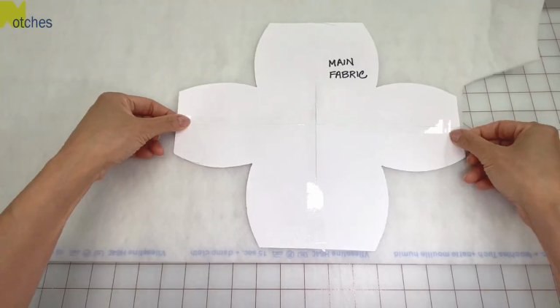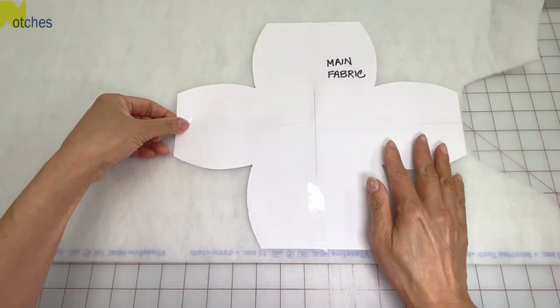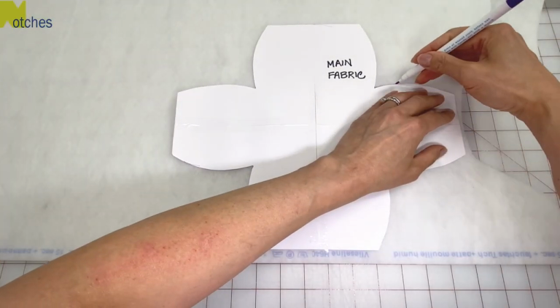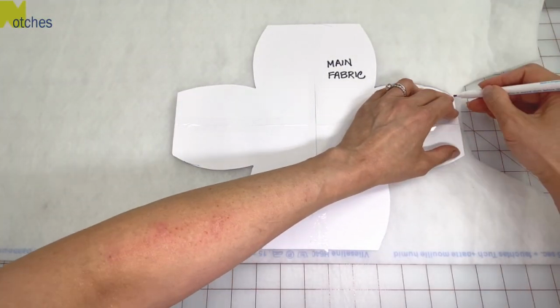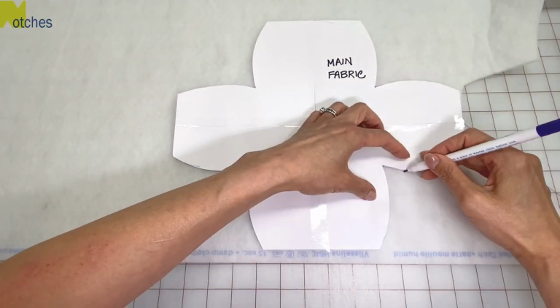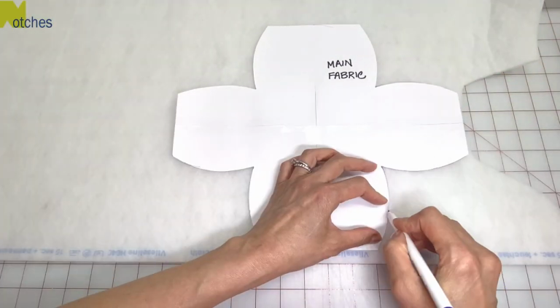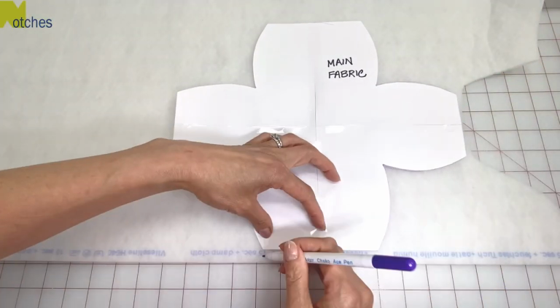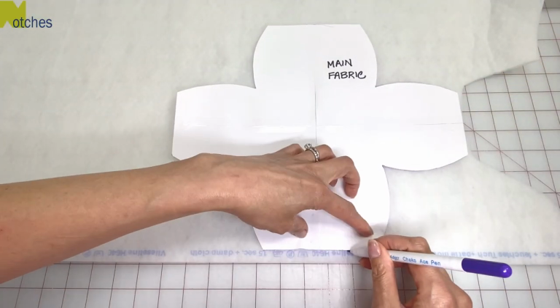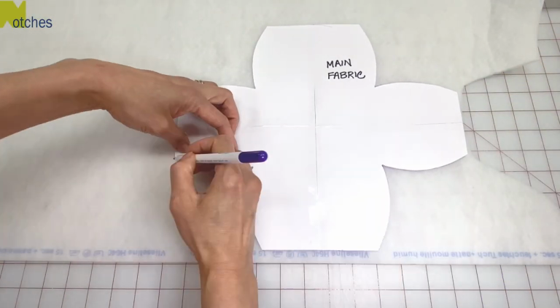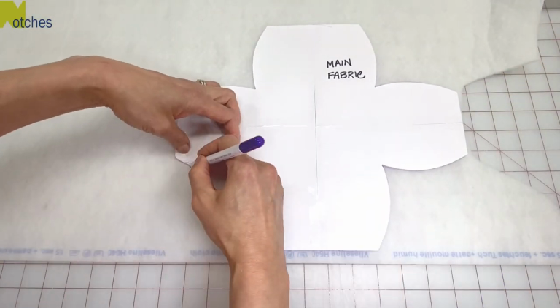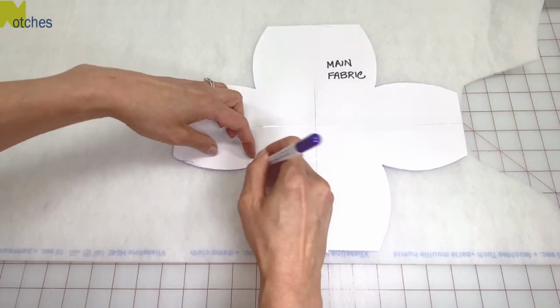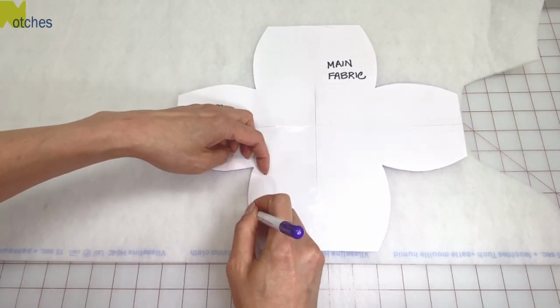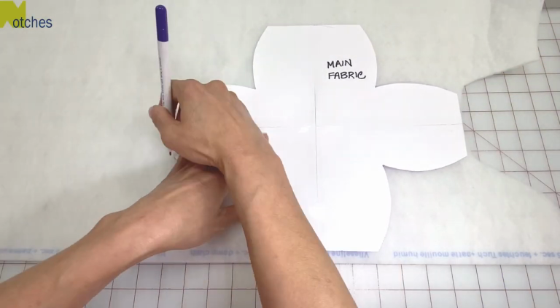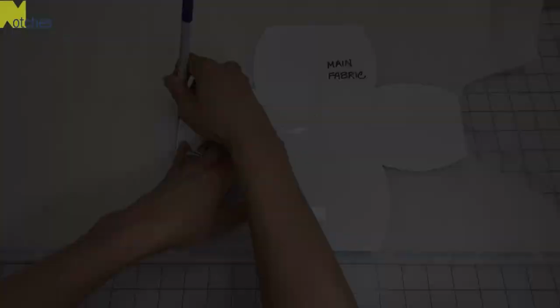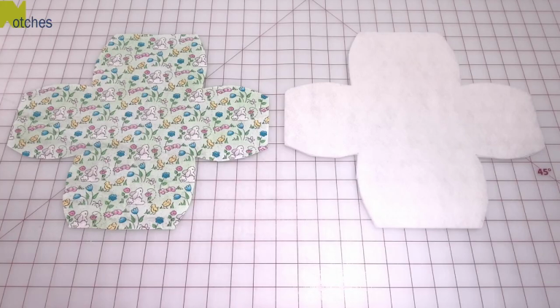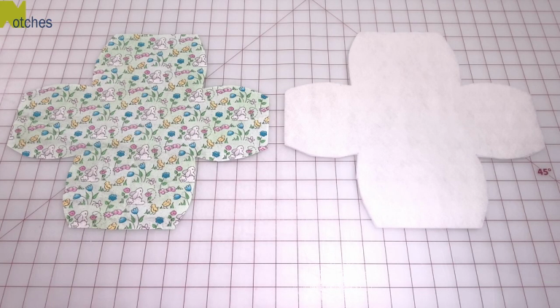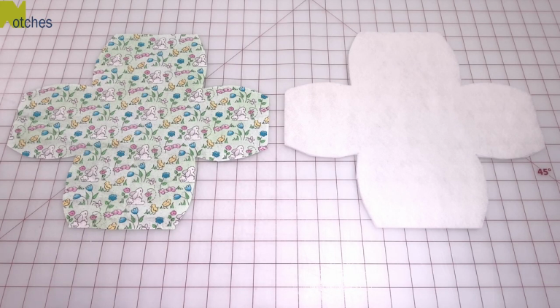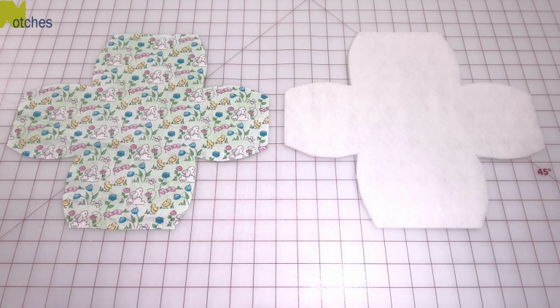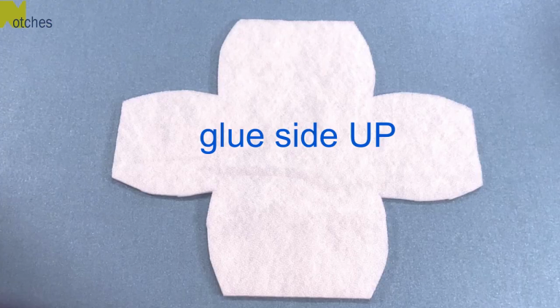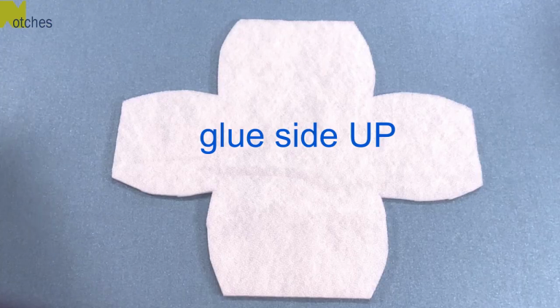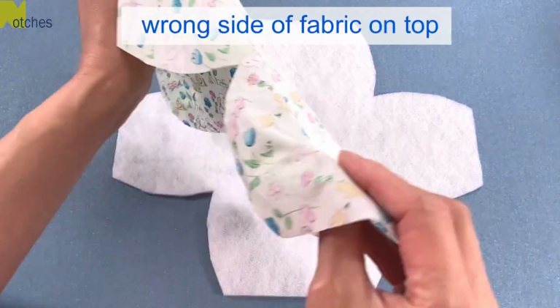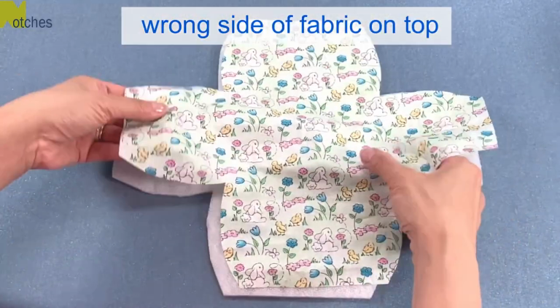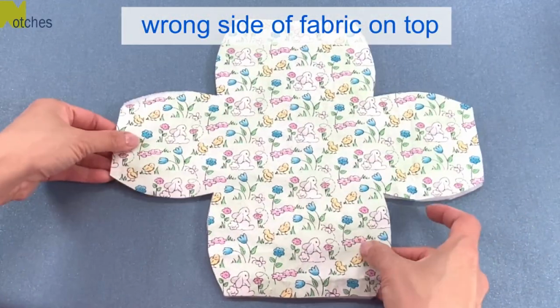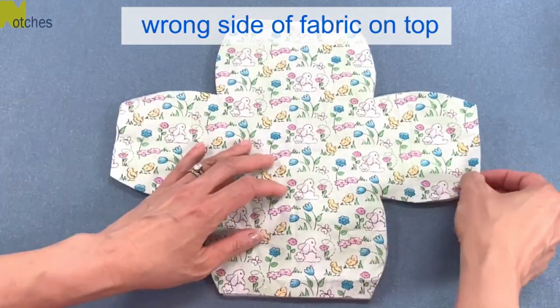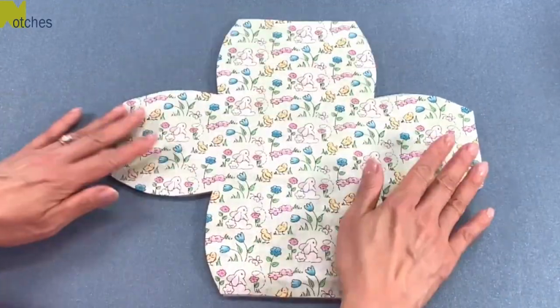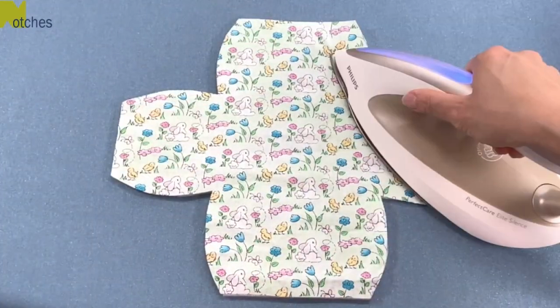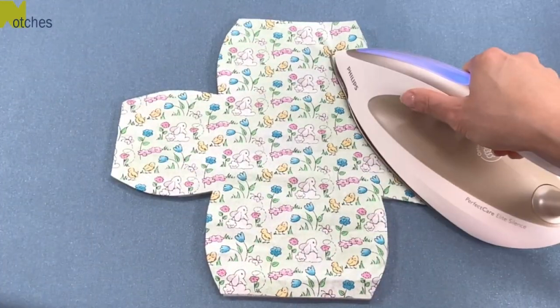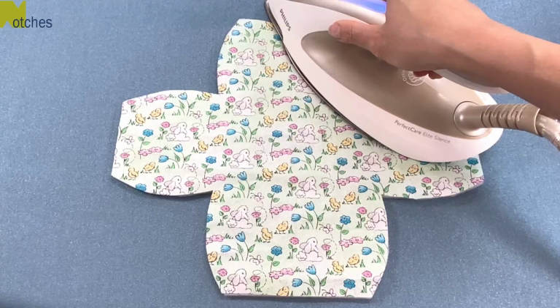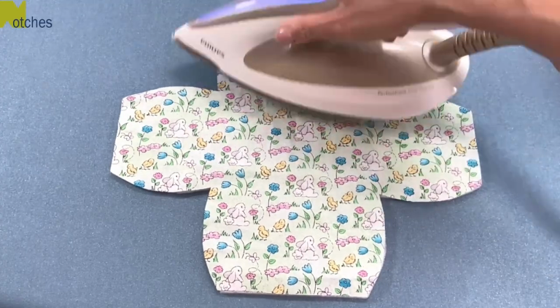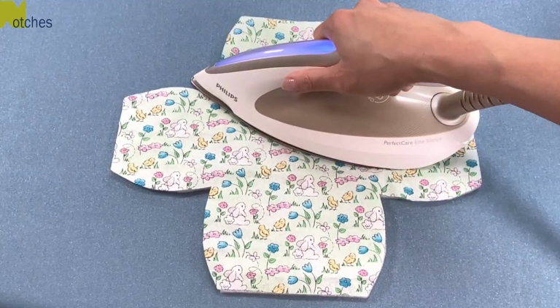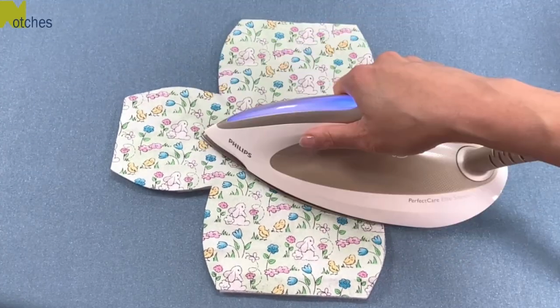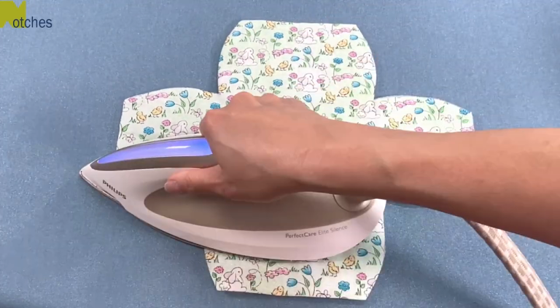Using the main pattern piece, cut one out of batting and also the outer fabric. With the glue side up, place the wrong side of the outer fabric onto the batting and press it together.